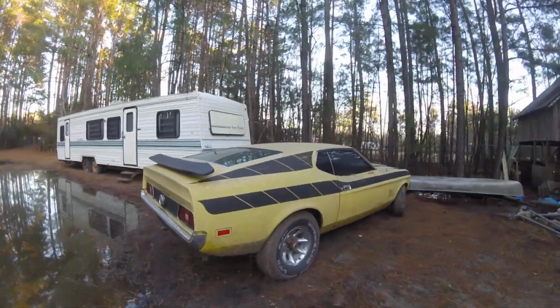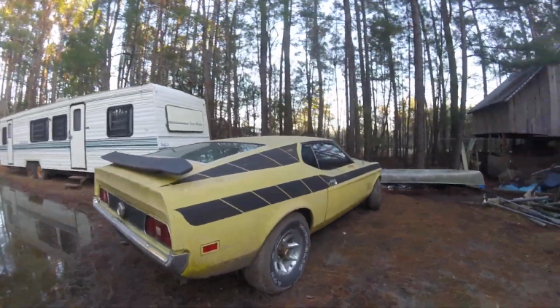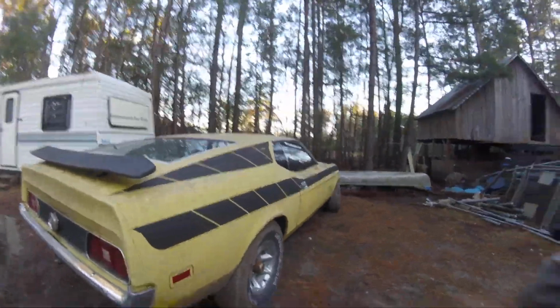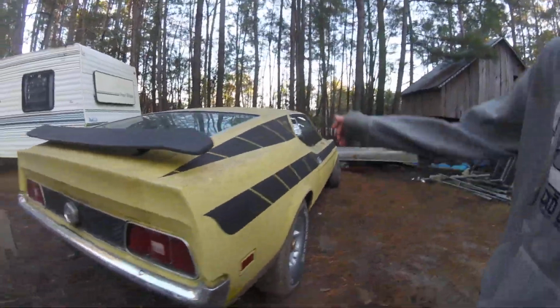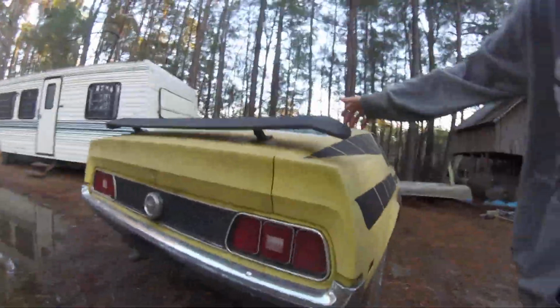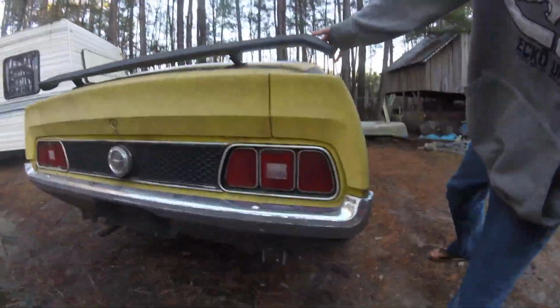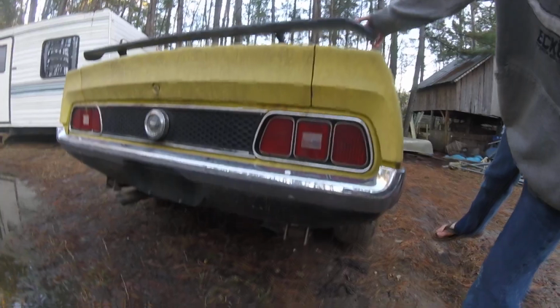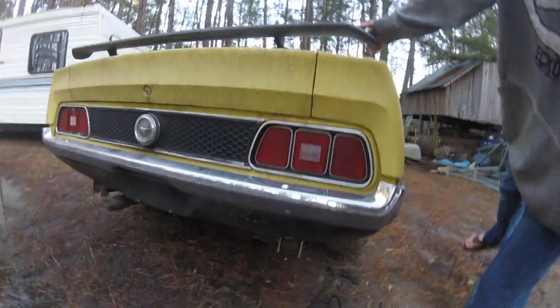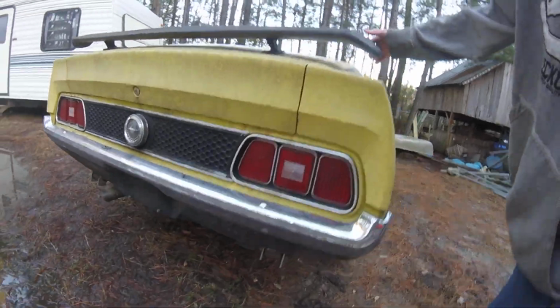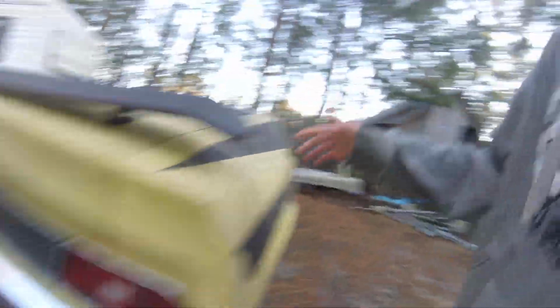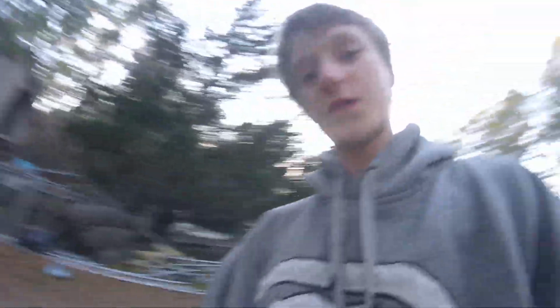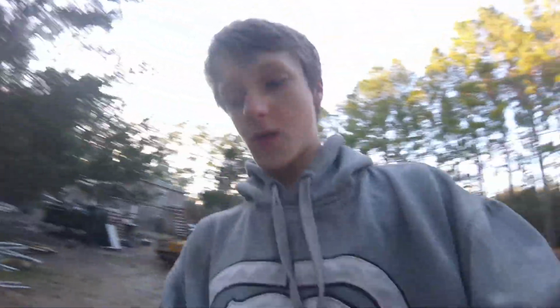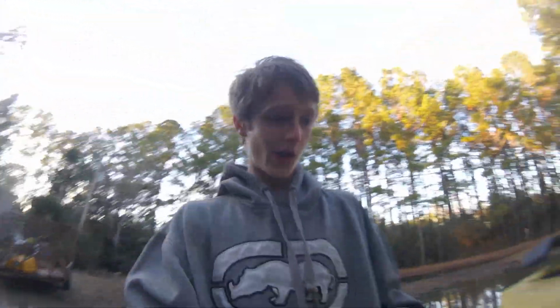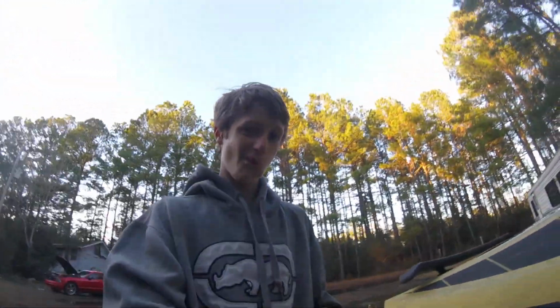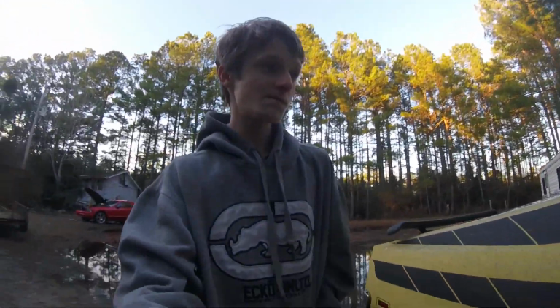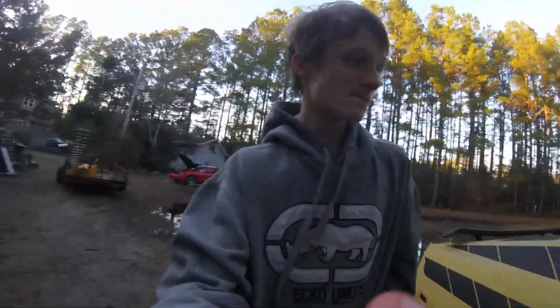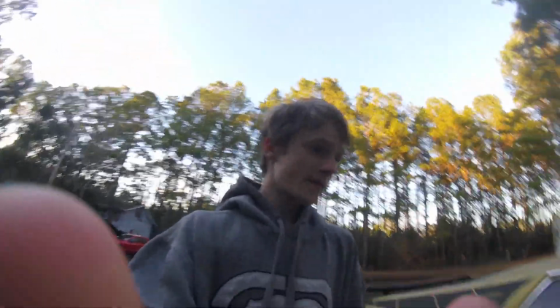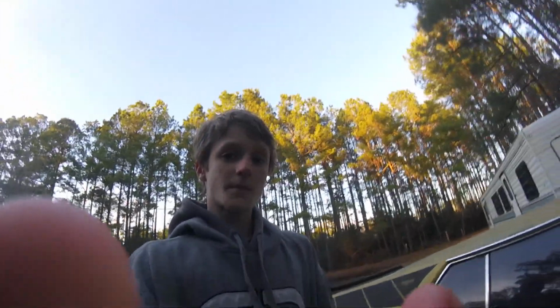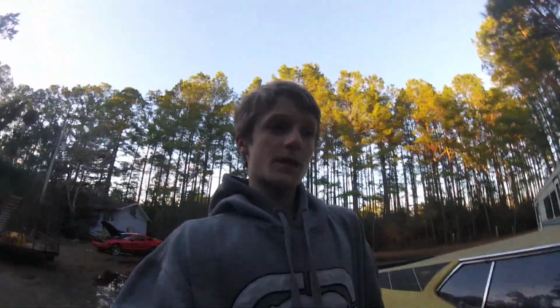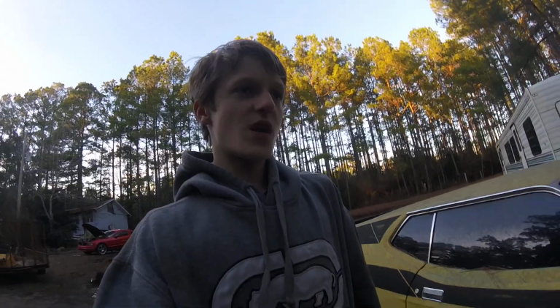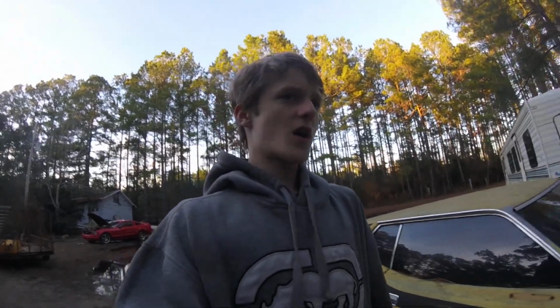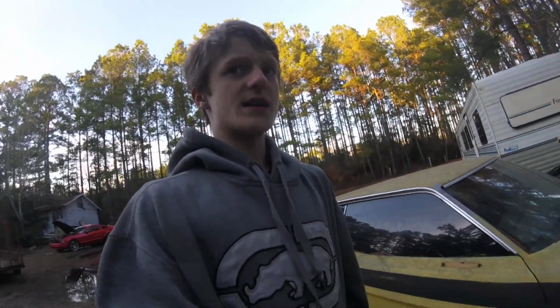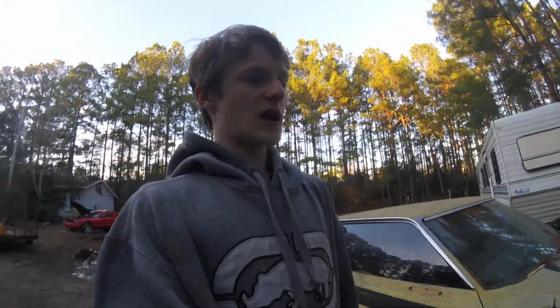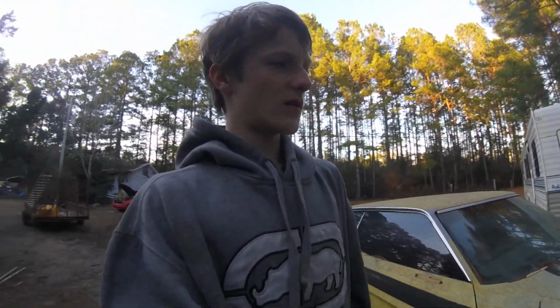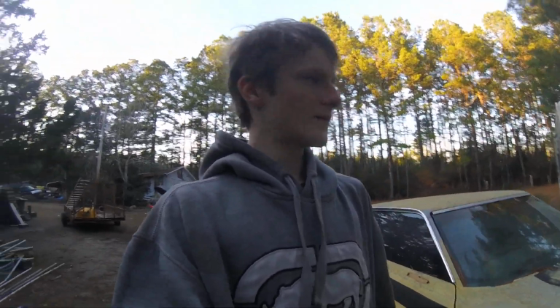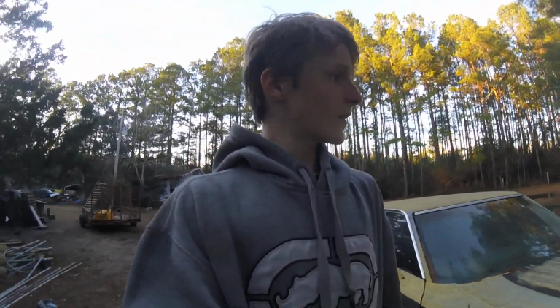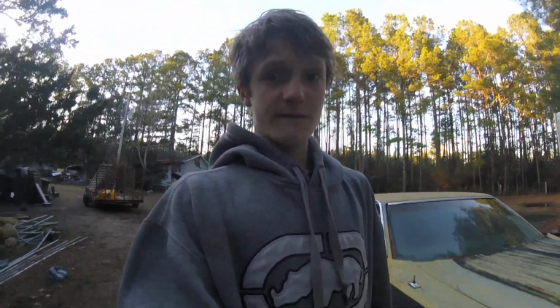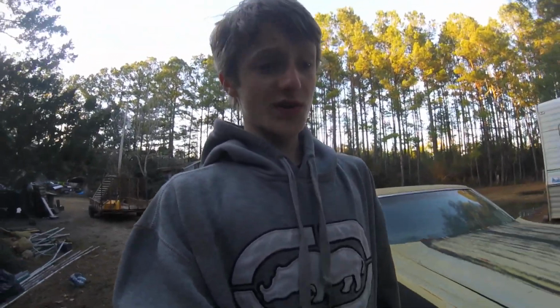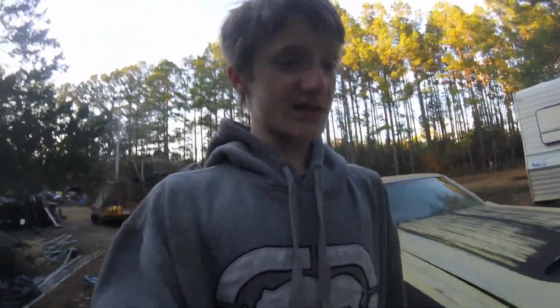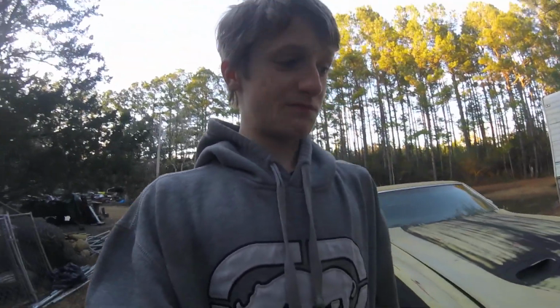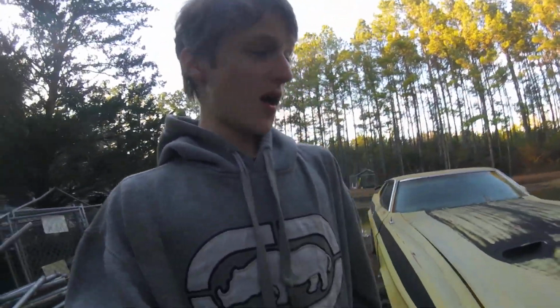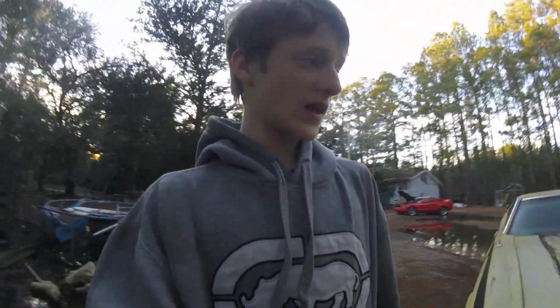Look at them beautiful headlights and taillights — so beautiful. This car has a 460 big block in it.